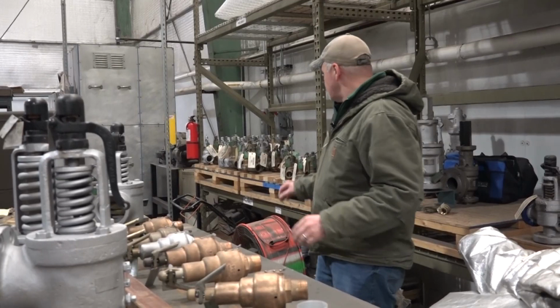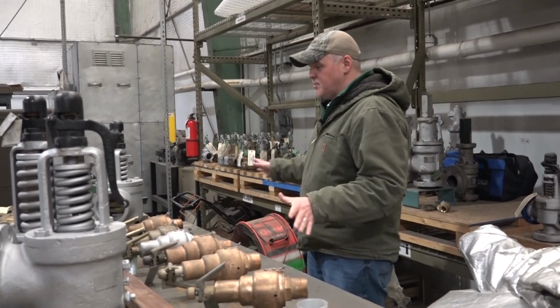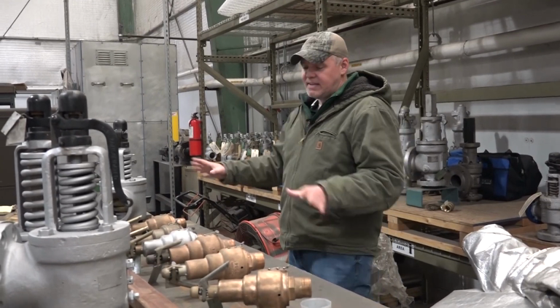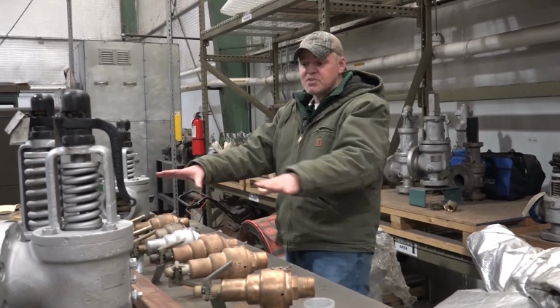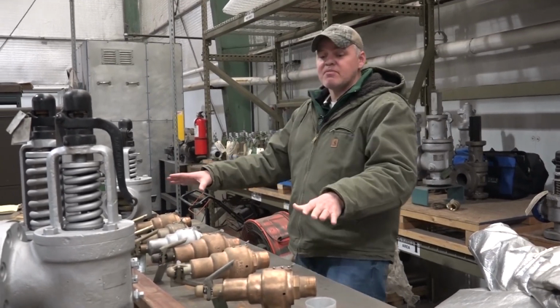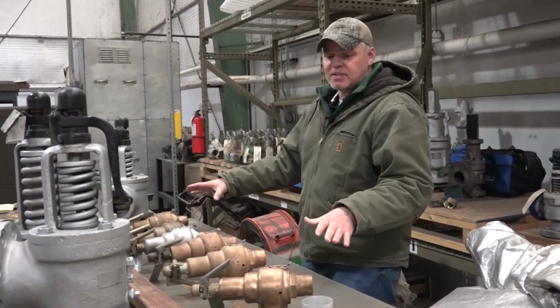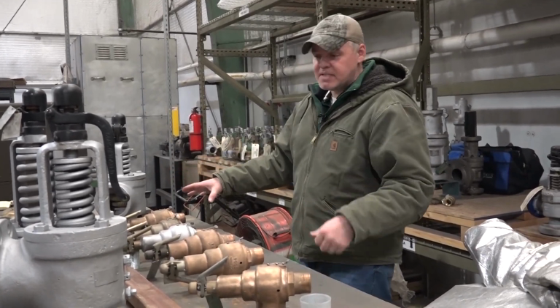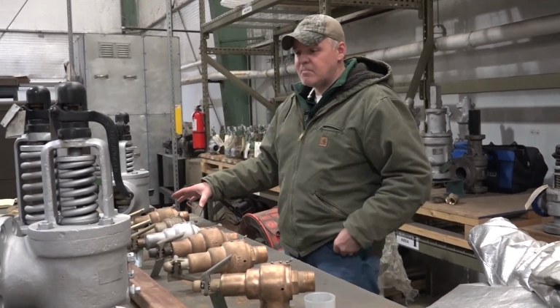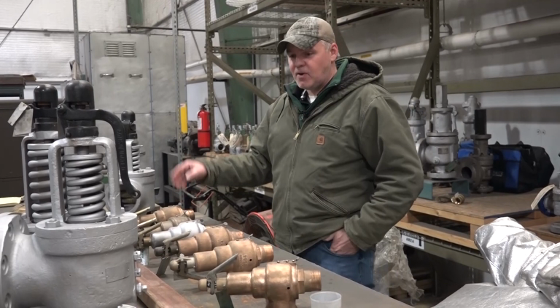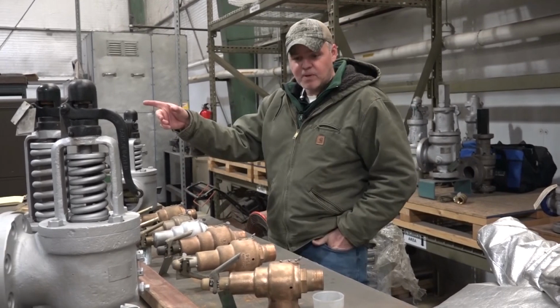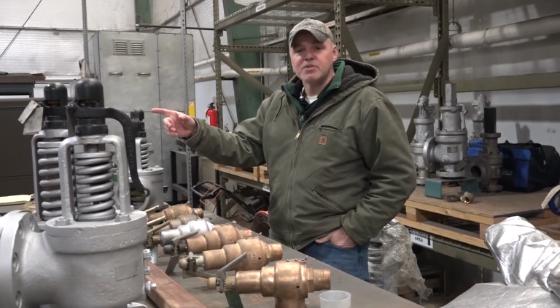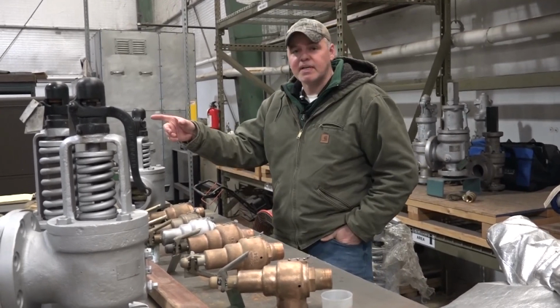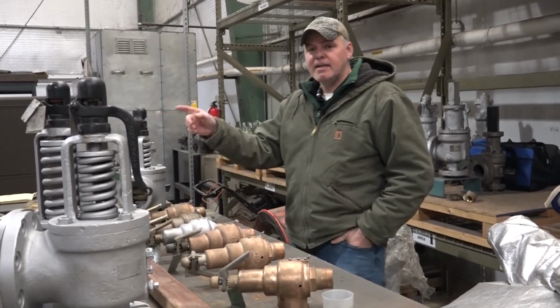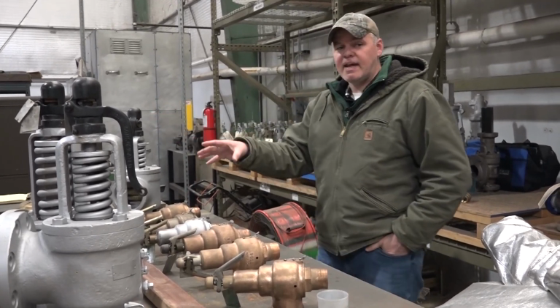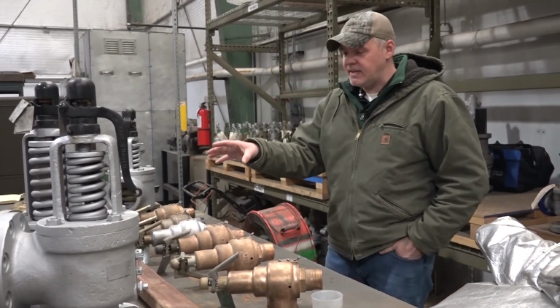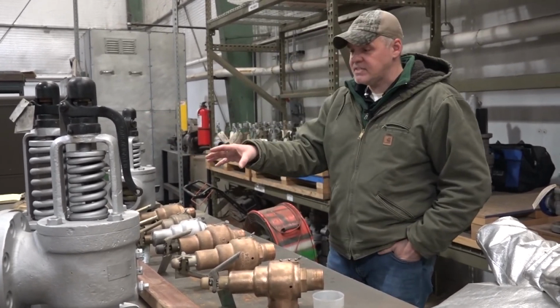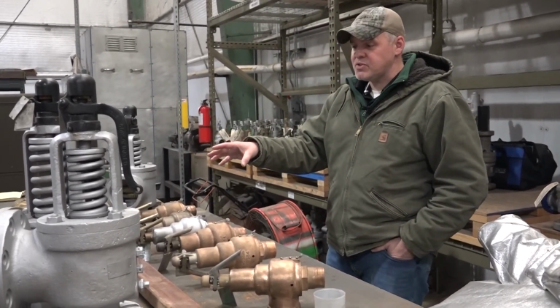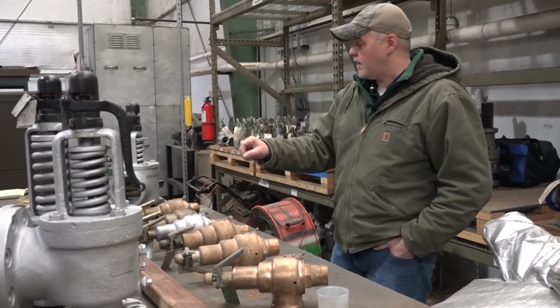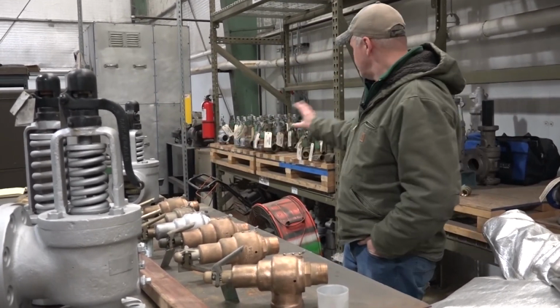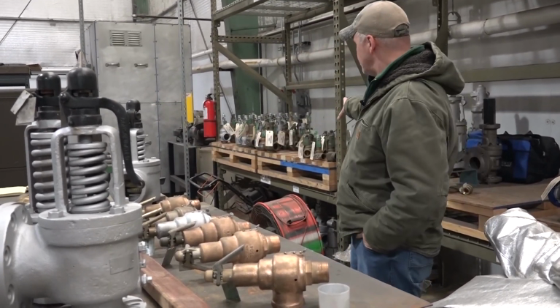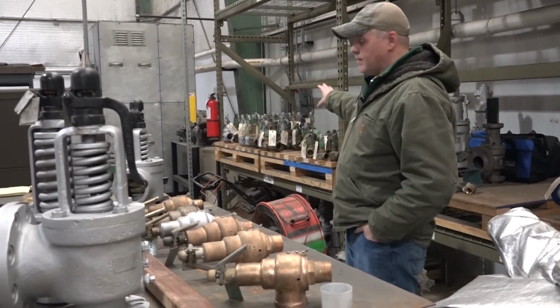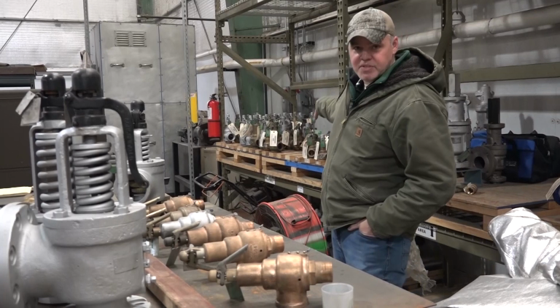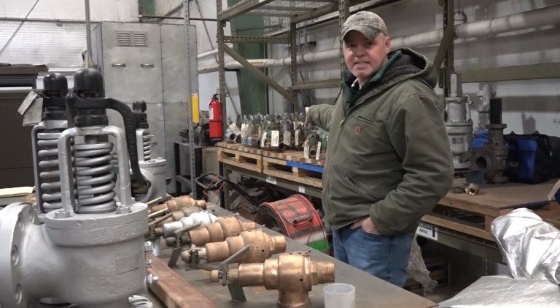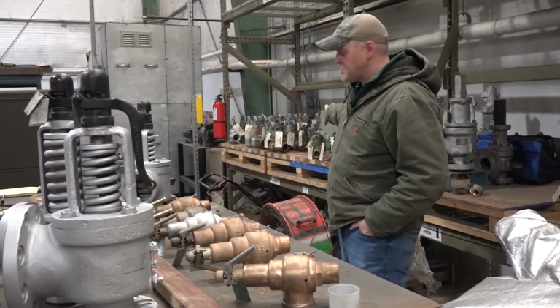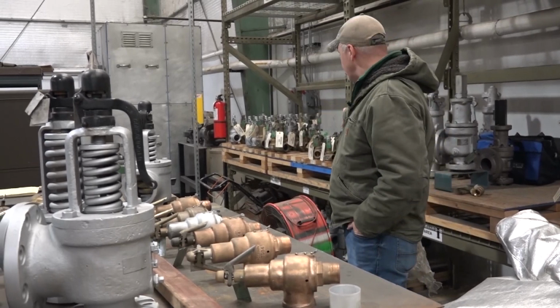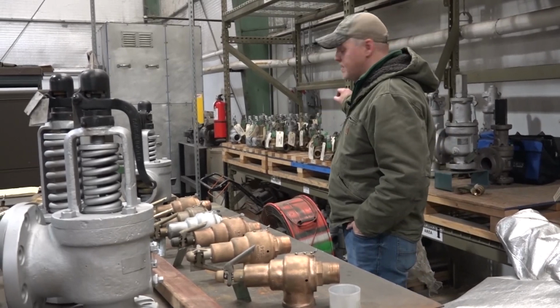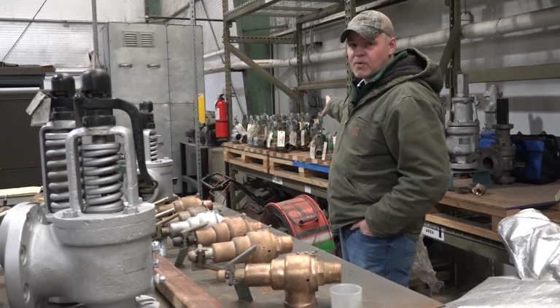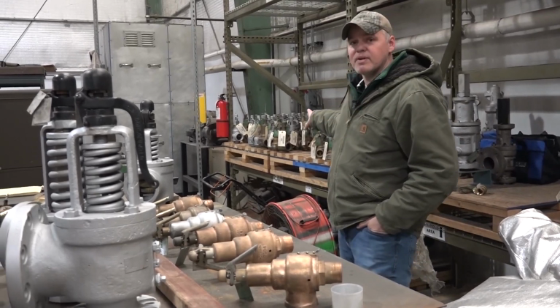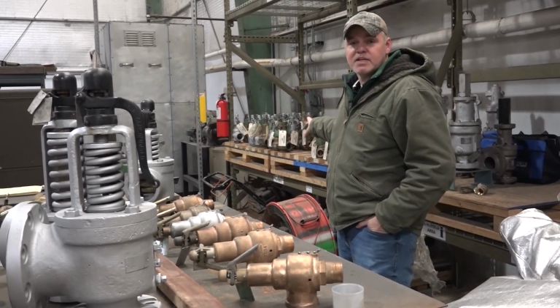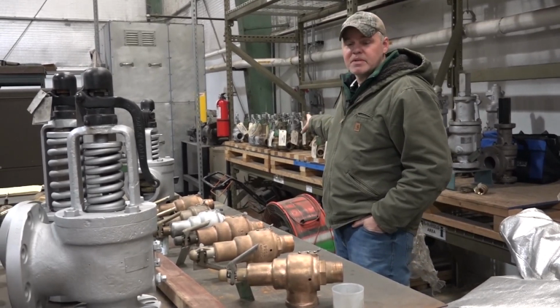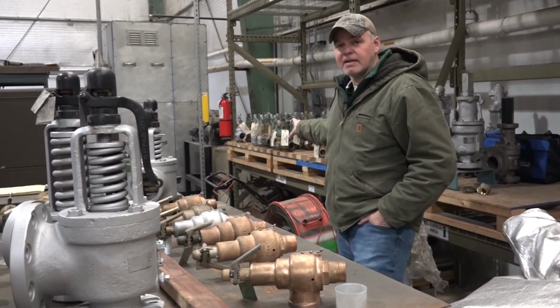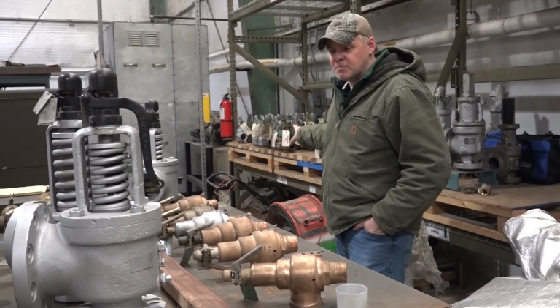Right here we've got some of the valves that they're going to be testing tomorrow, along with the ones that we were just looking at. After they get tested and recertified, they'll get their tags and get set over here. These are all ready for installation or to be sent back to customers.